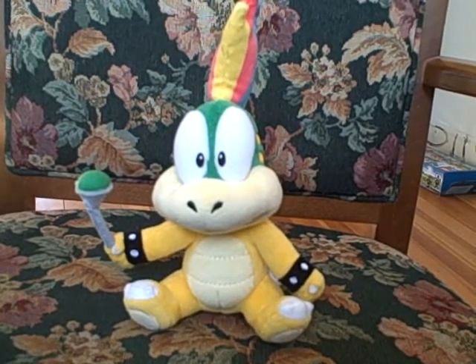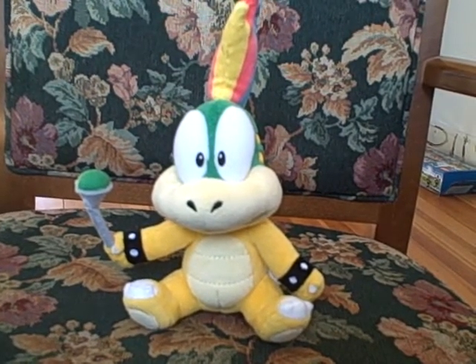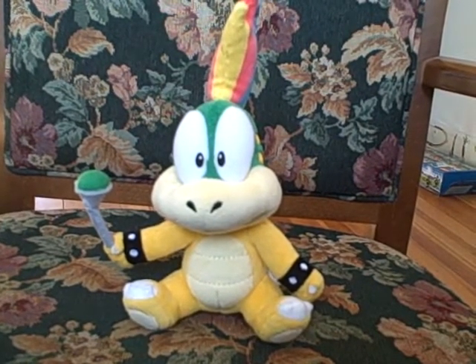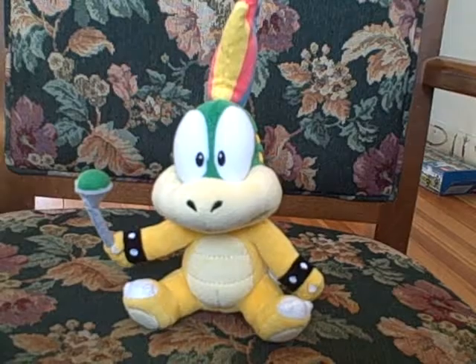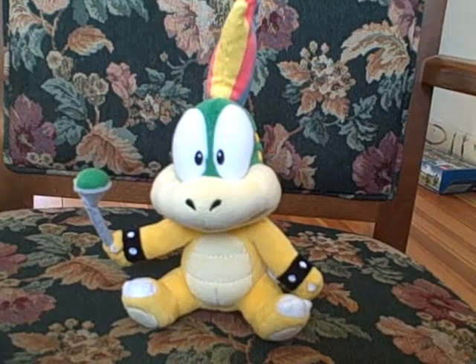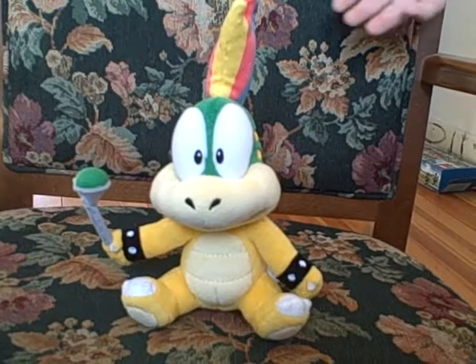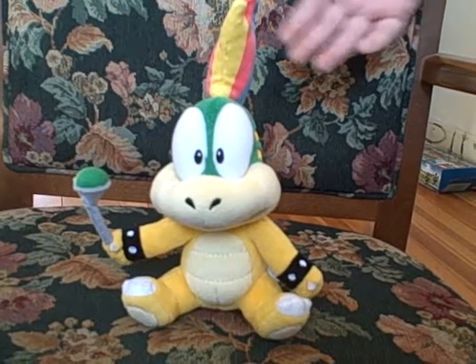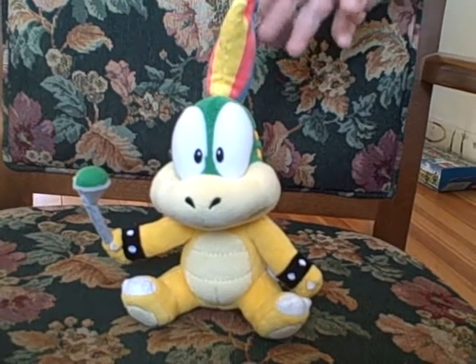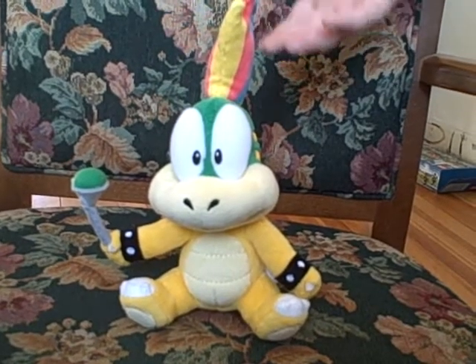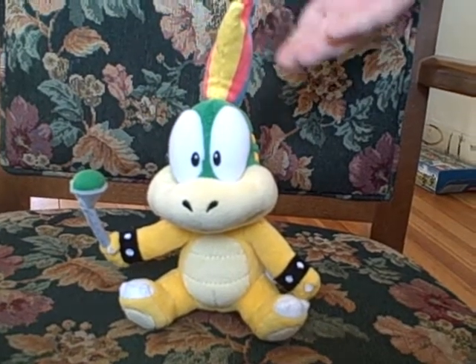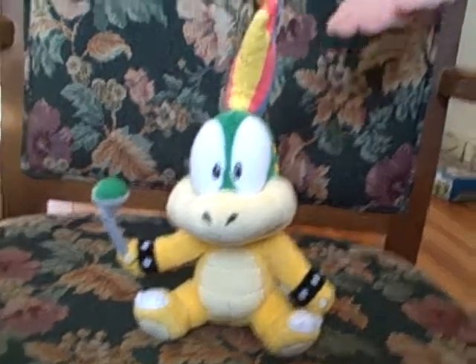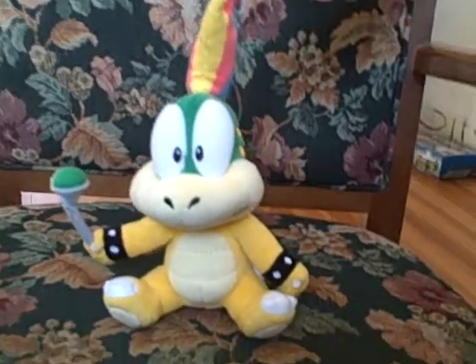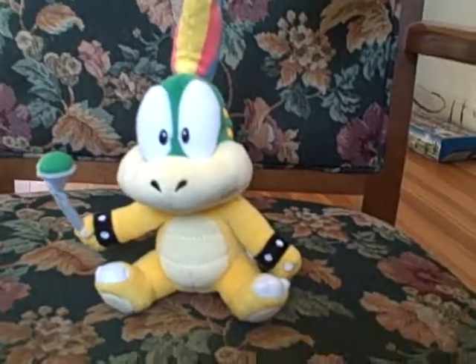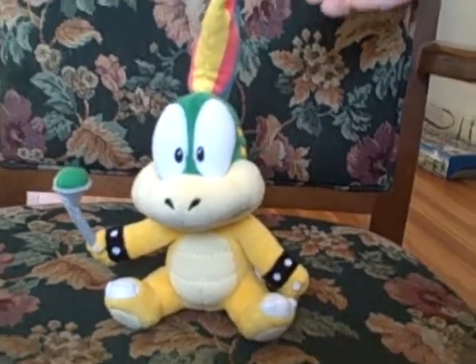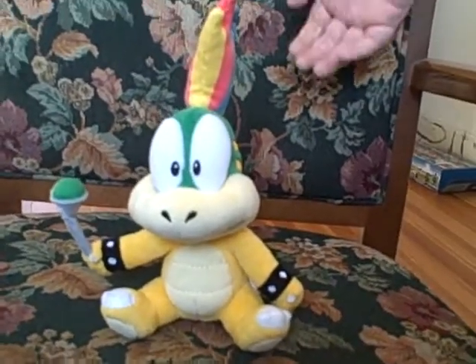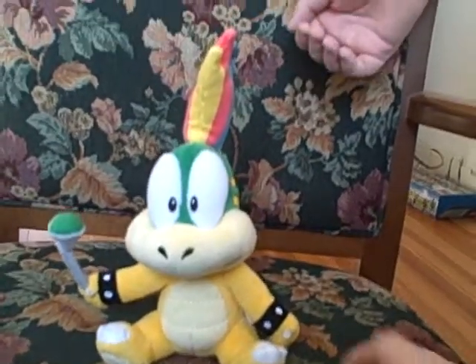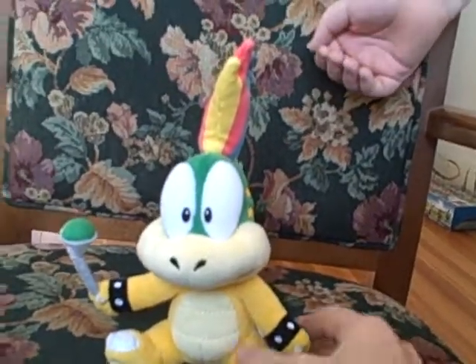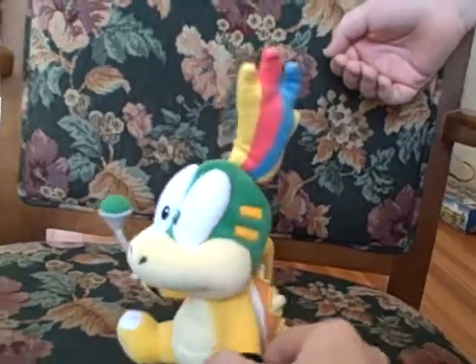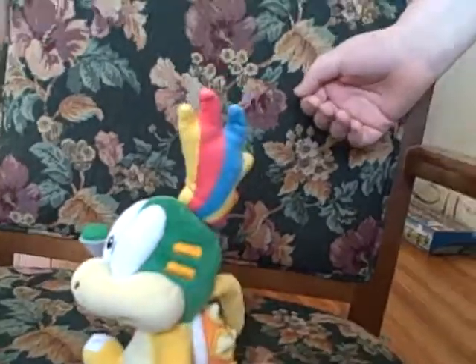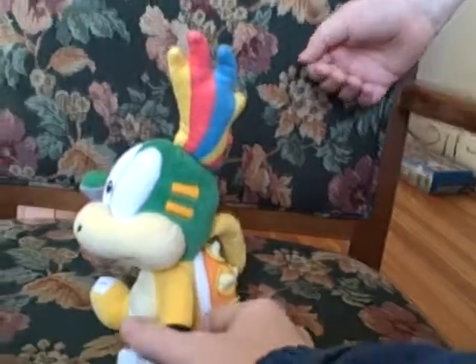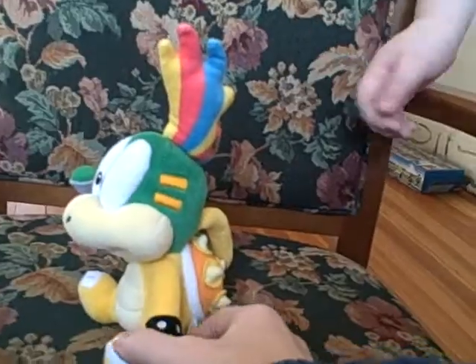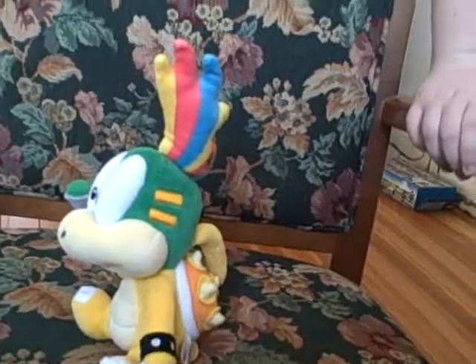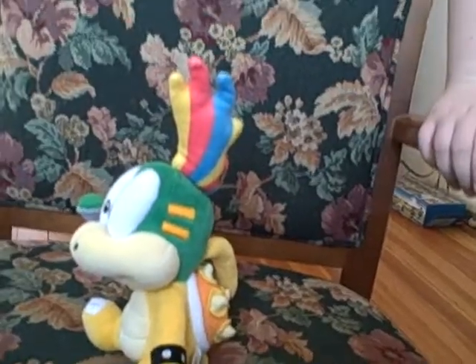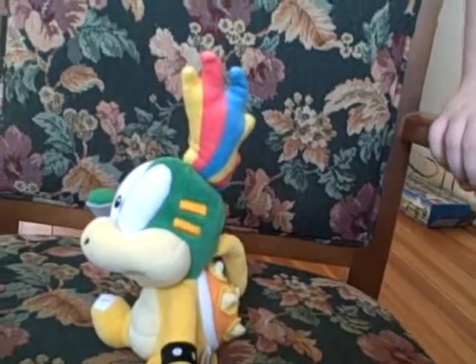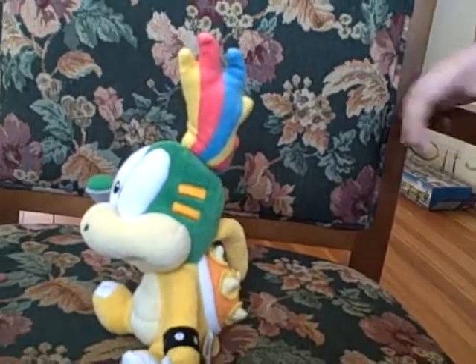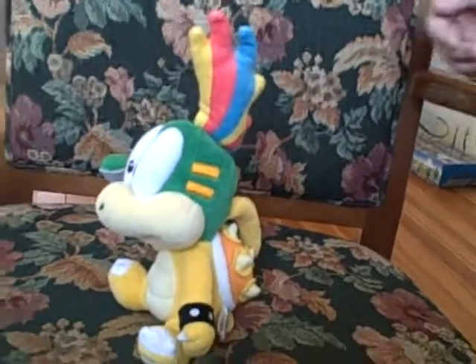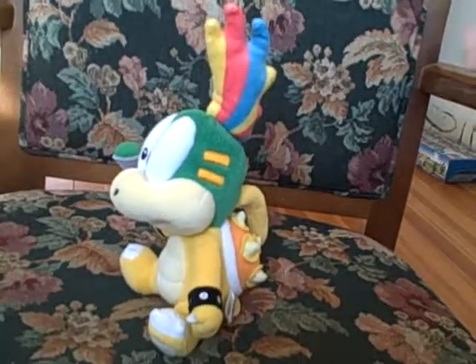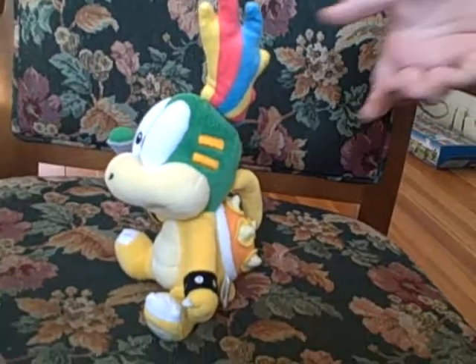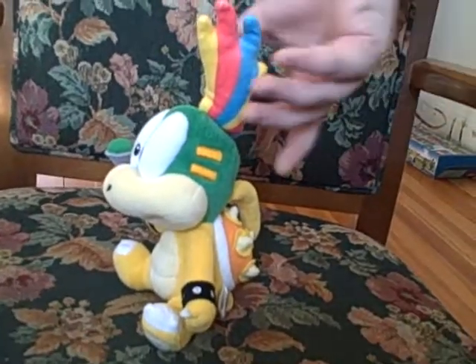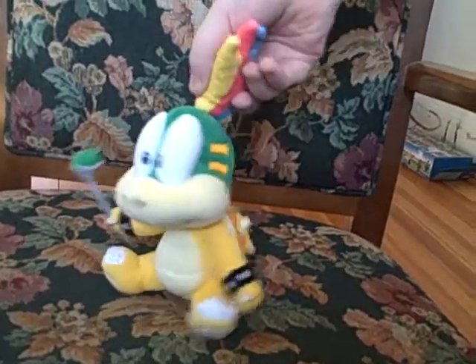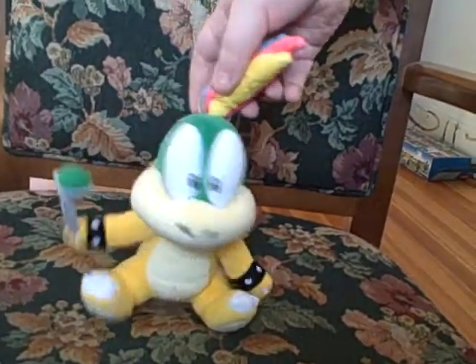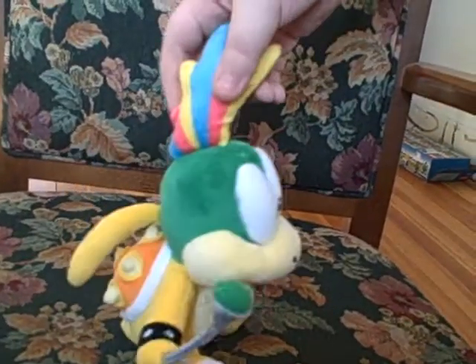As you can see, he has some pretty rainbow hair — yellow, red, and blue. He's the coobling that has the green top of the wand.